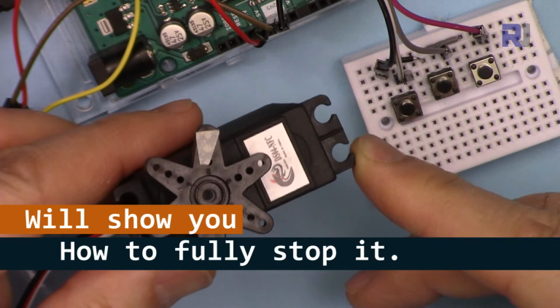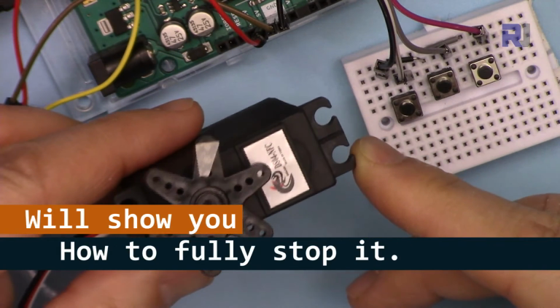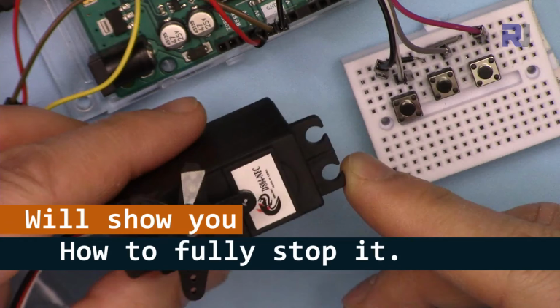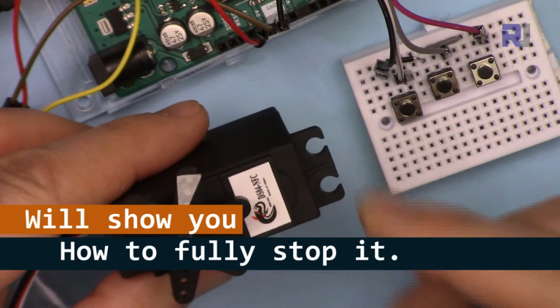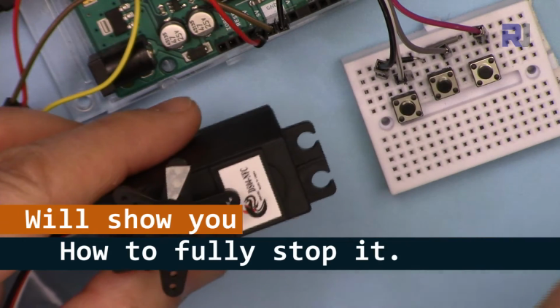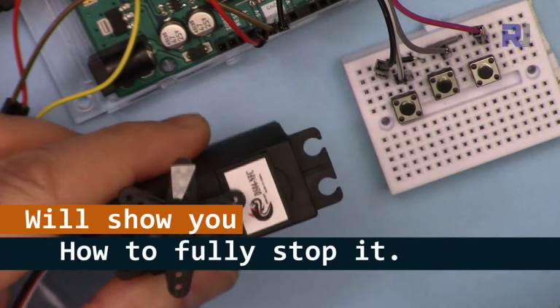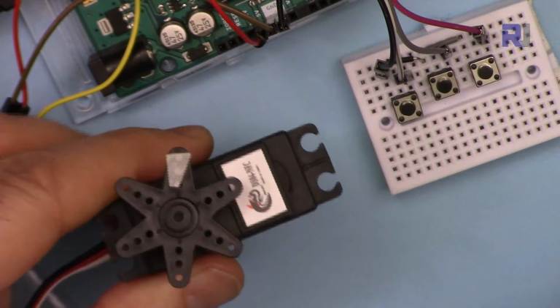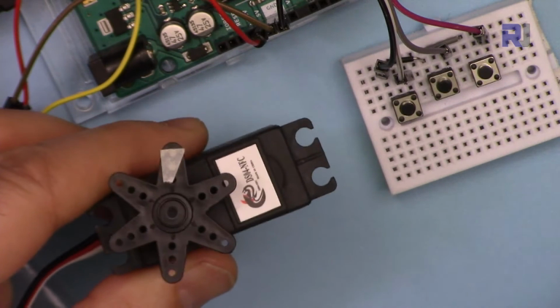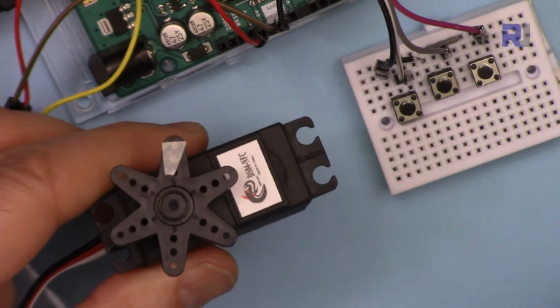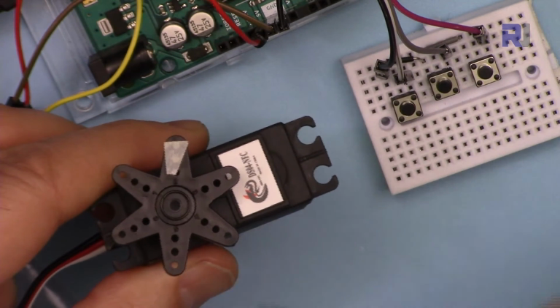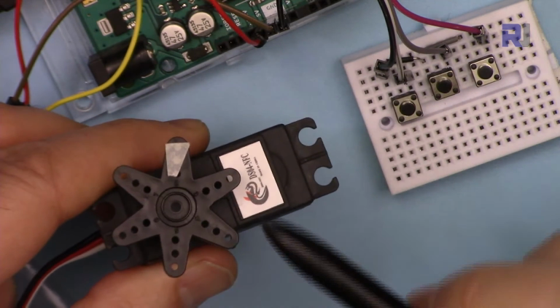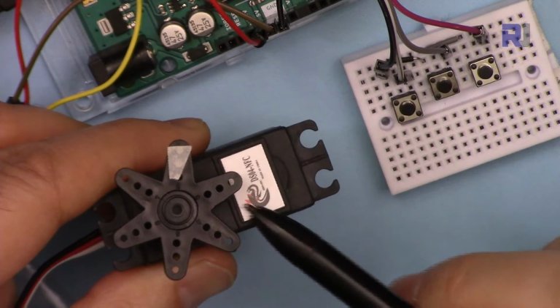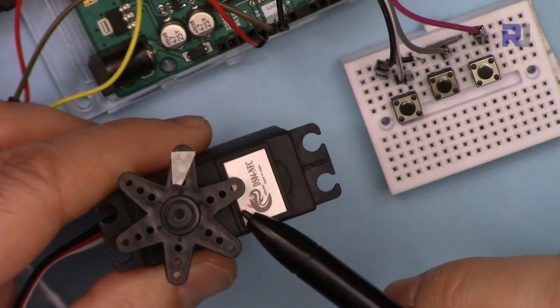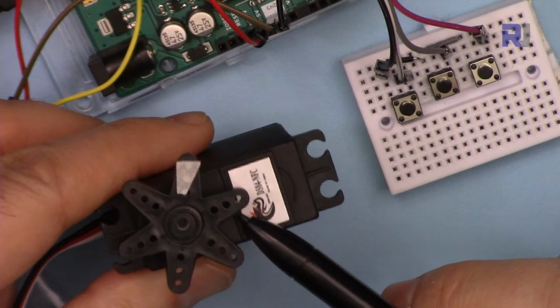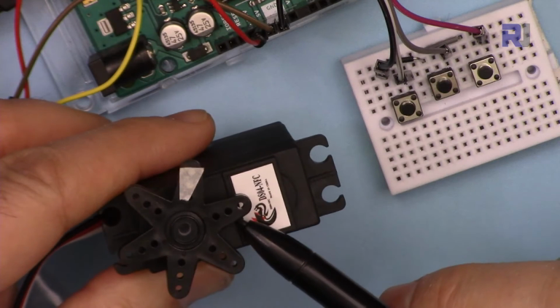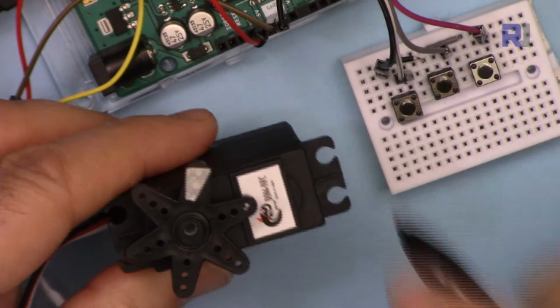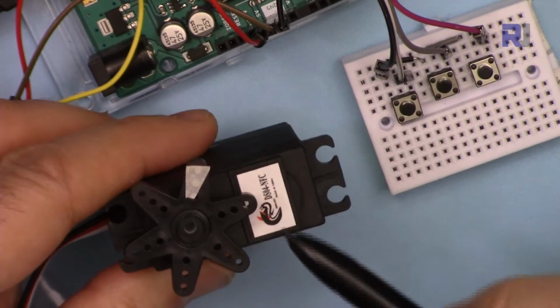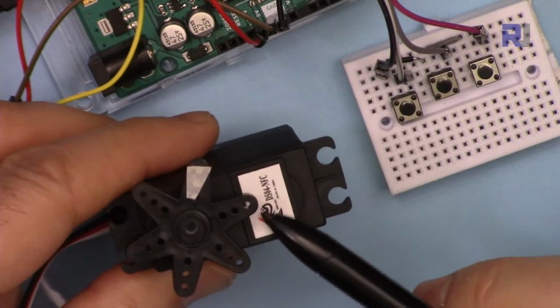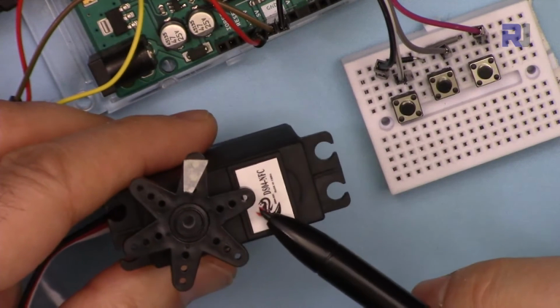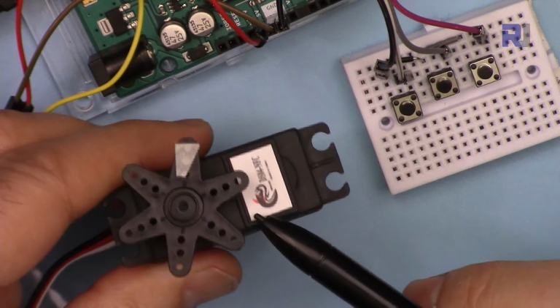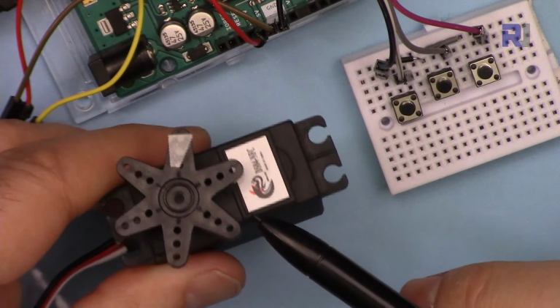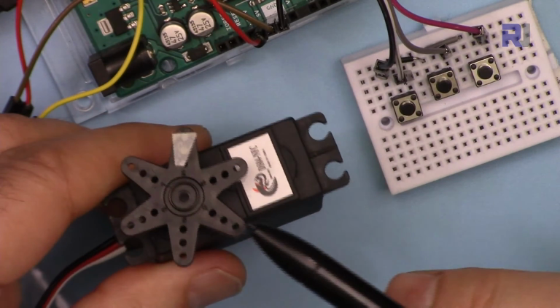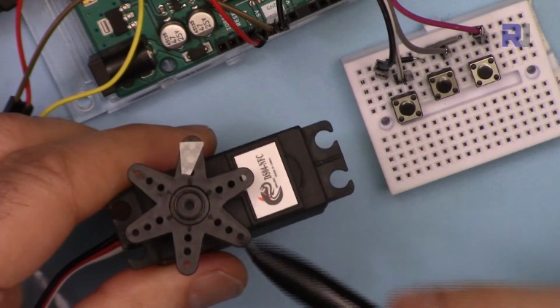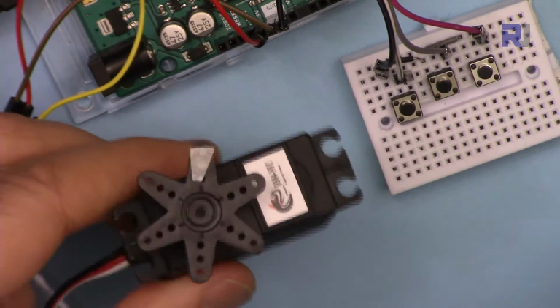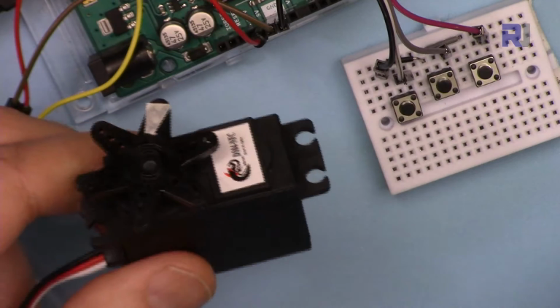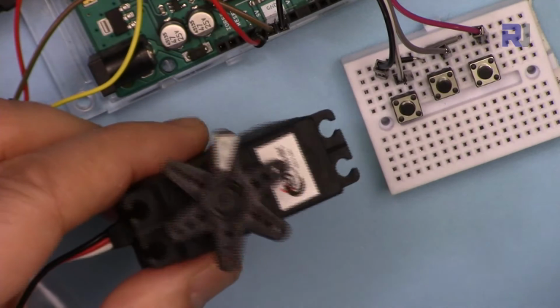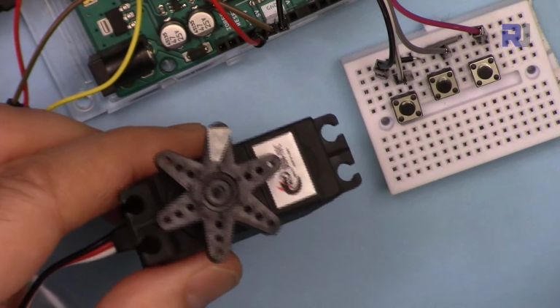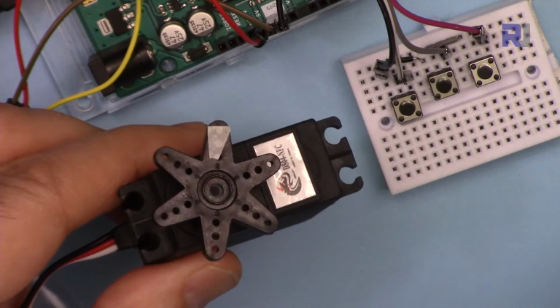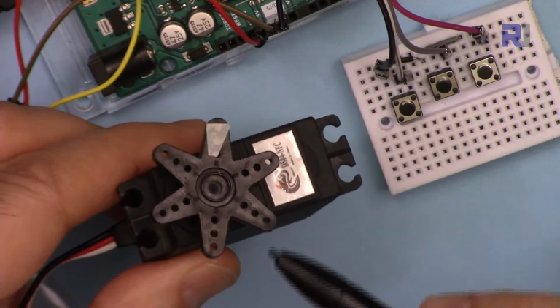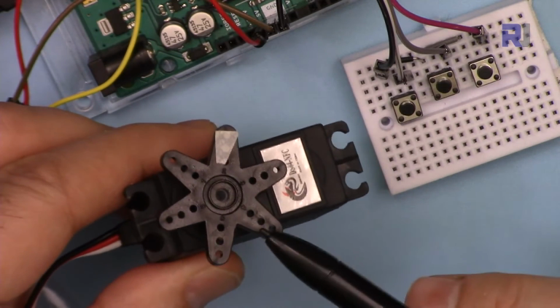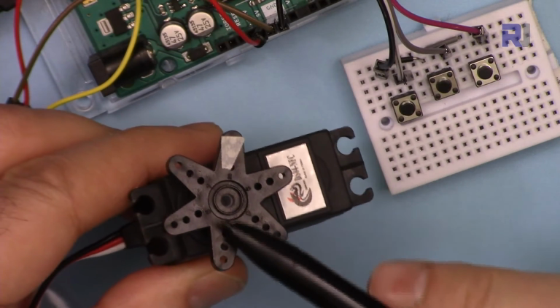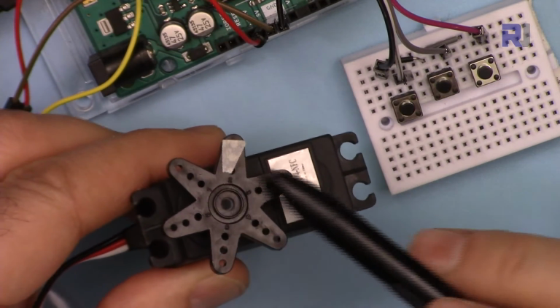You can adjust and find the right value so it can always be stopped, but it might not be fully stopped. Make sure to consider this. As you can see it's now vibrating — it's just at the edge of rotating.